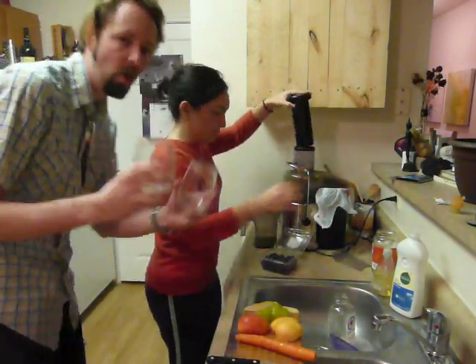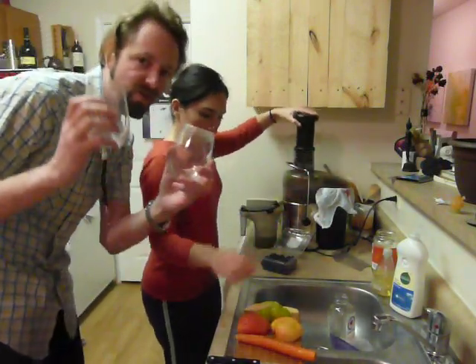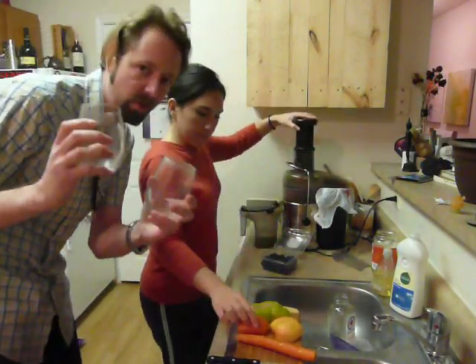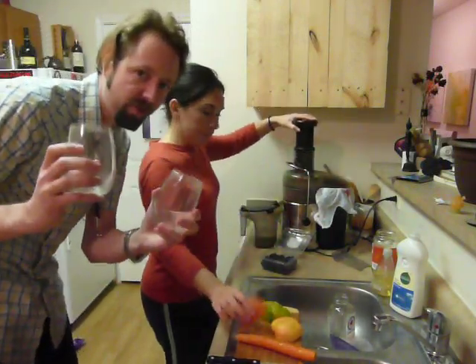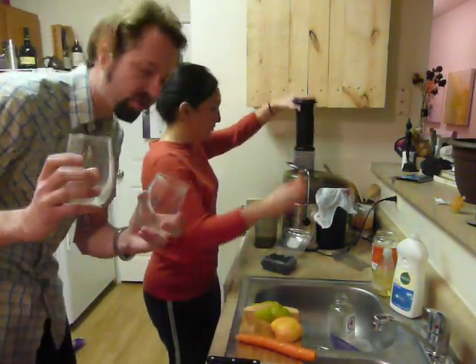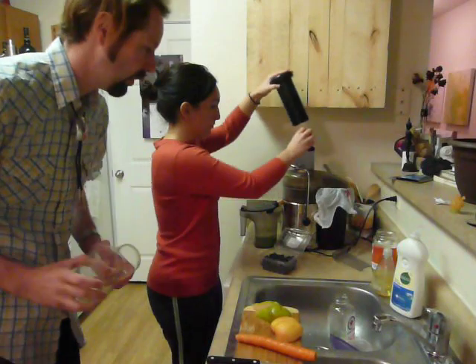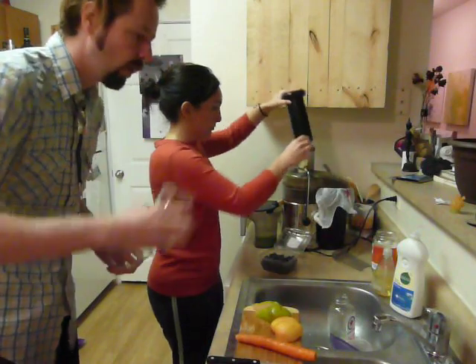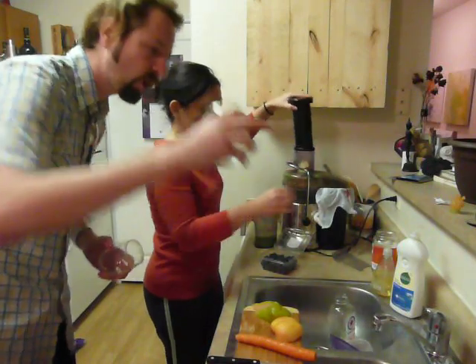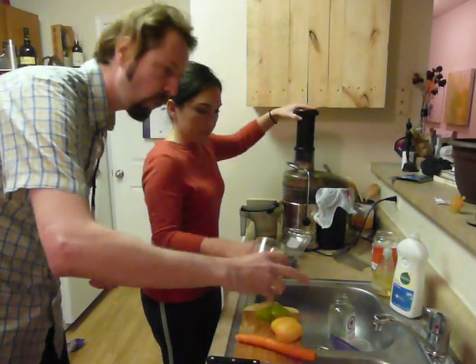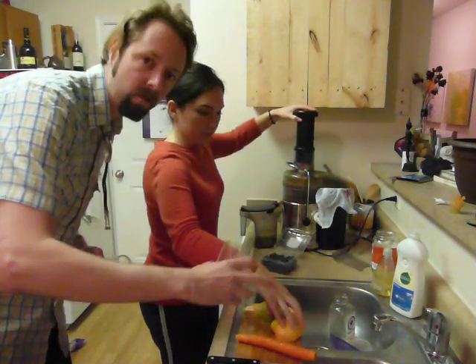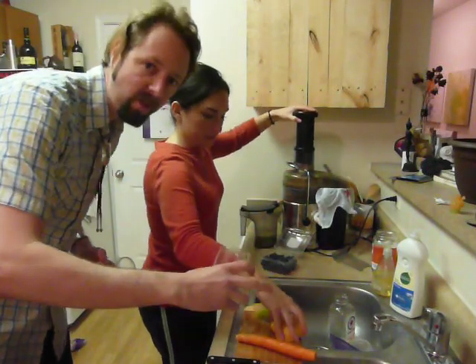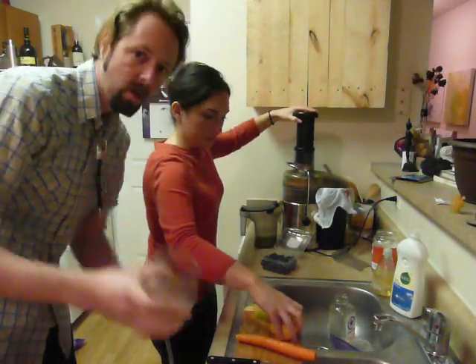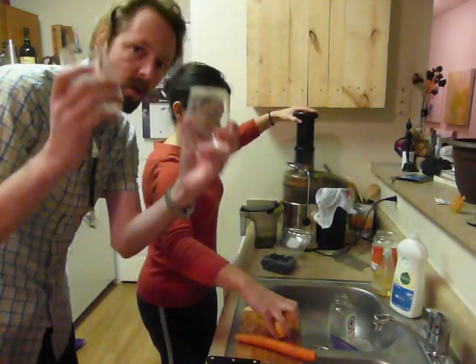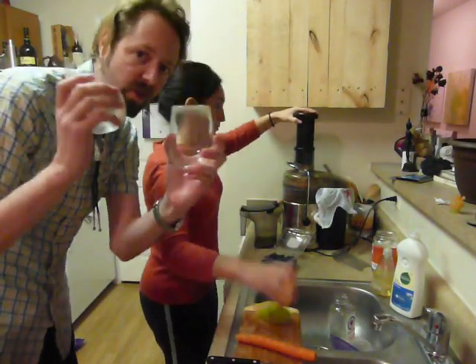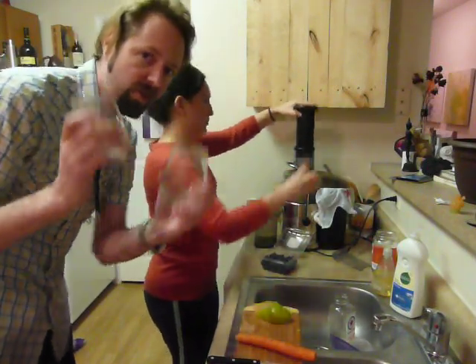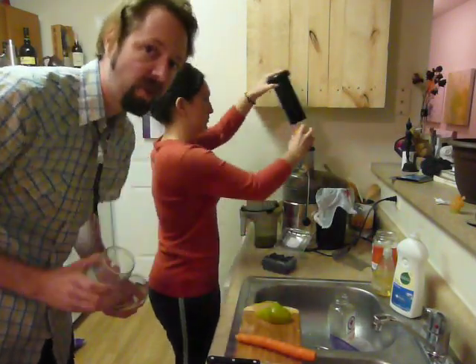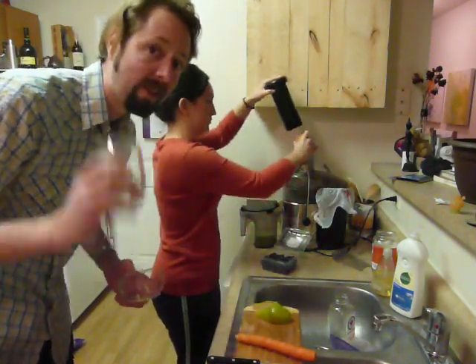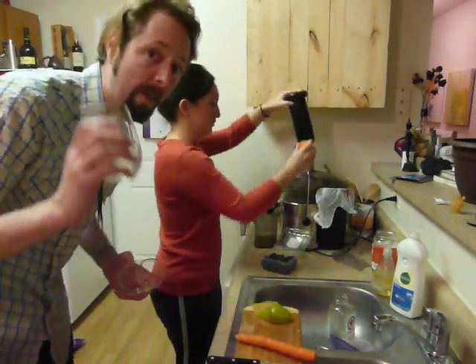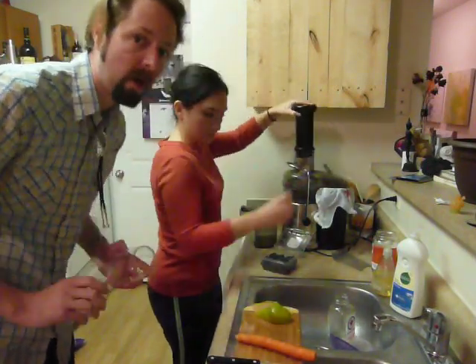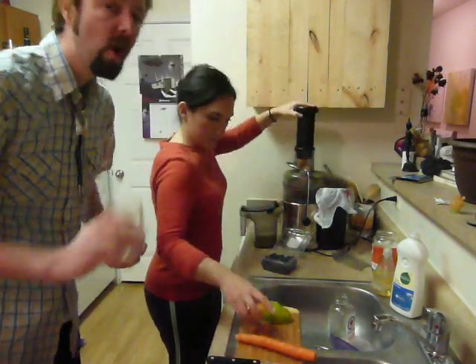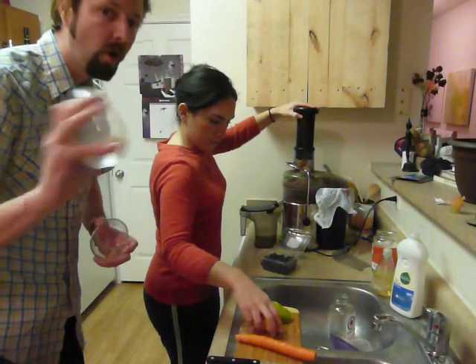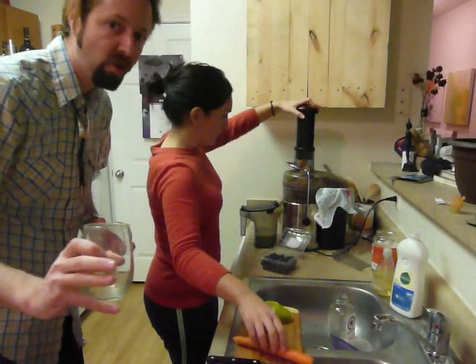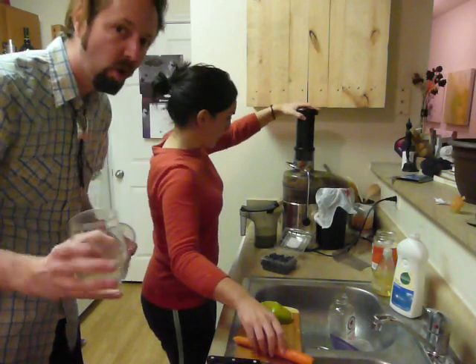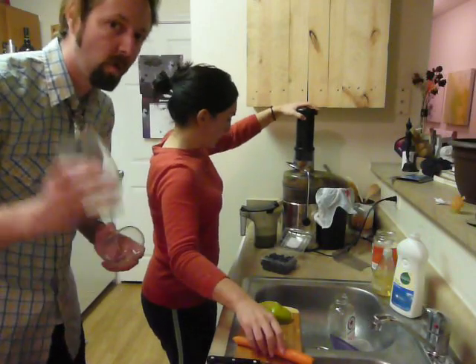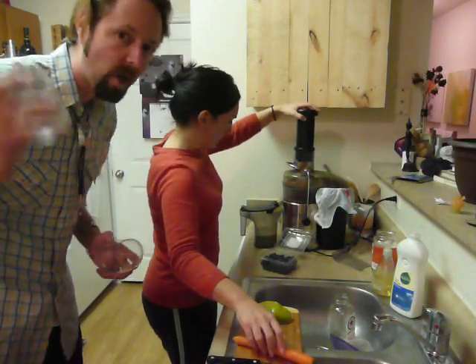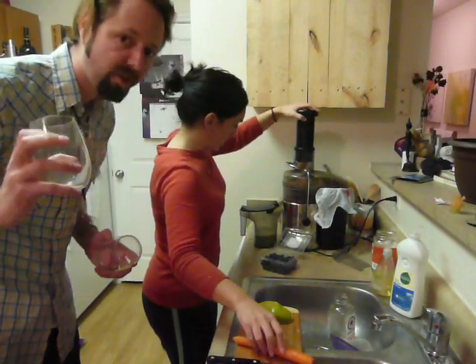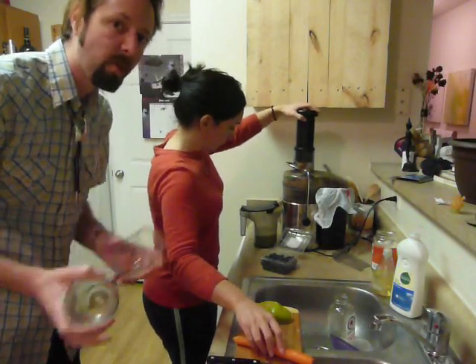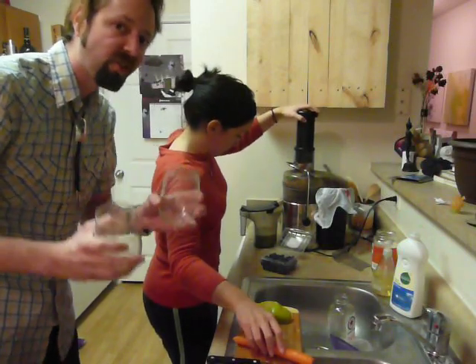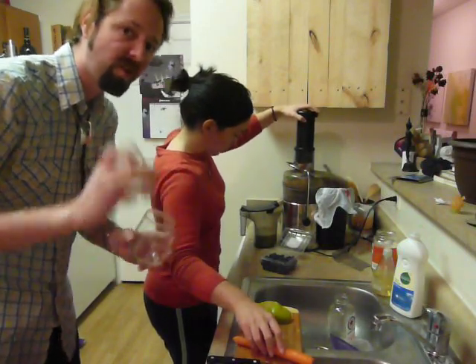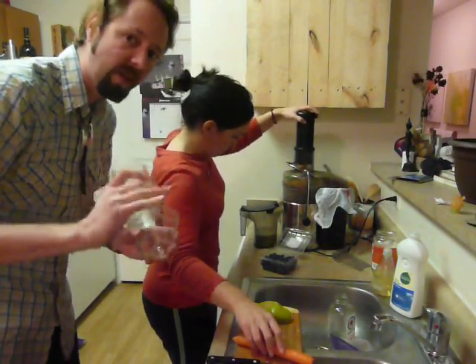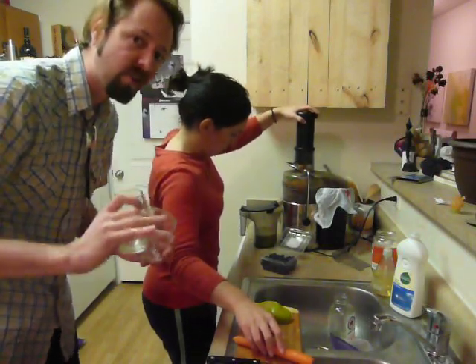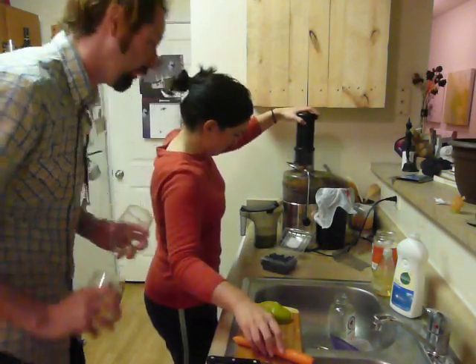Always chill your juice. Cold water to rinse it and chill the juice — it tastes a lot better. Don't go too cold though; you don't want to shock your system, just enough to take the edge off.